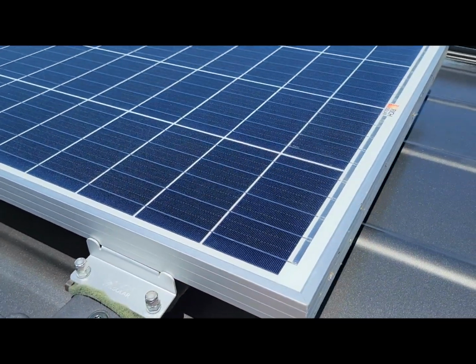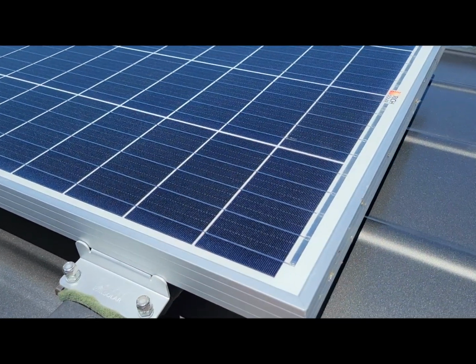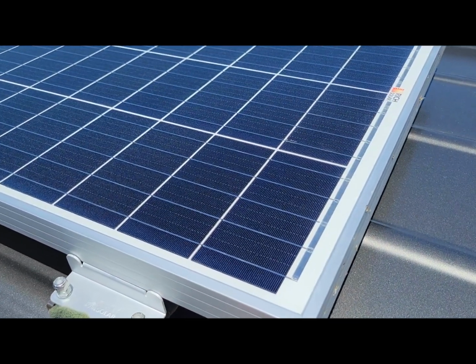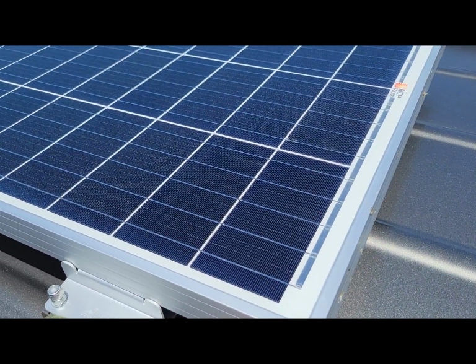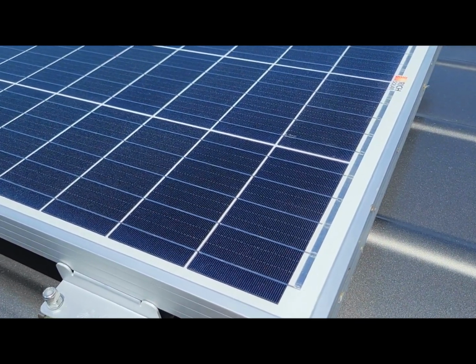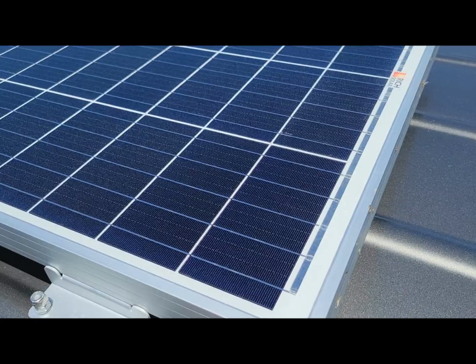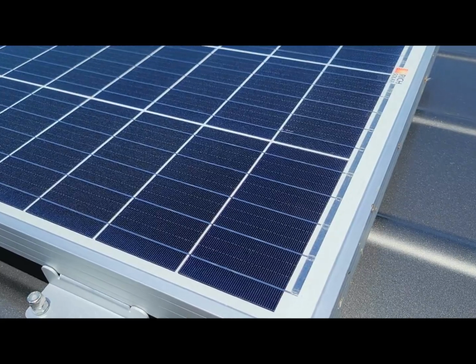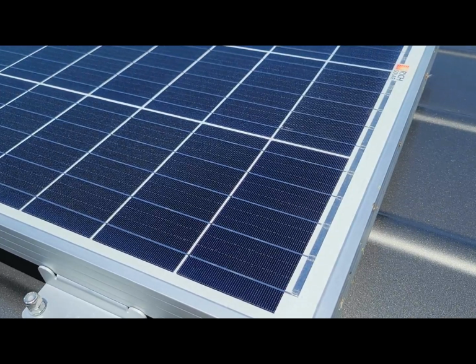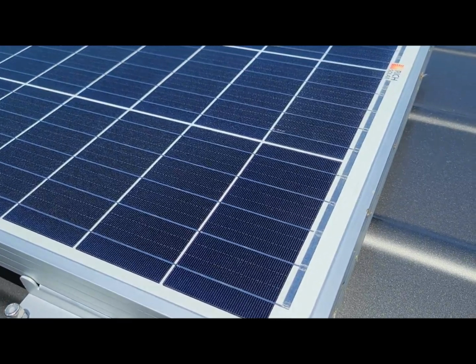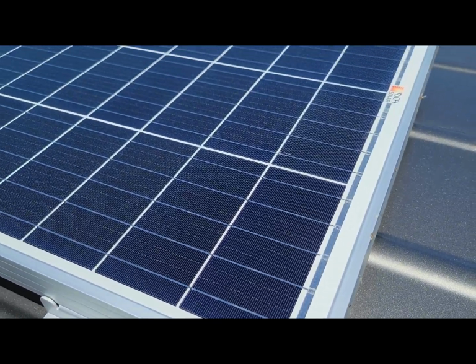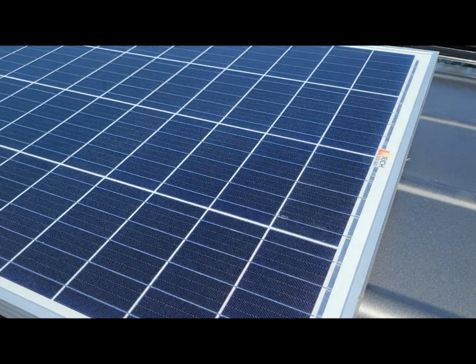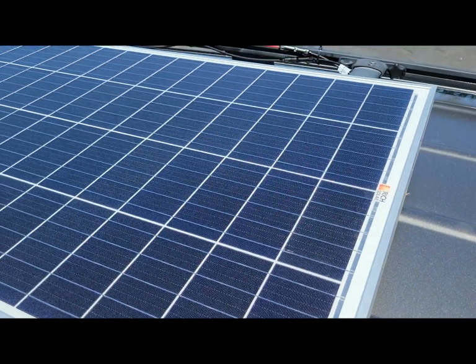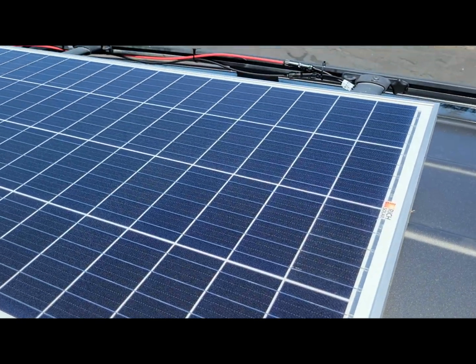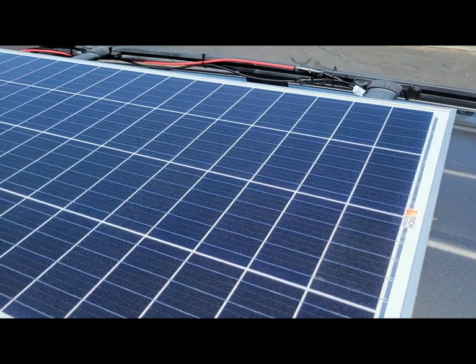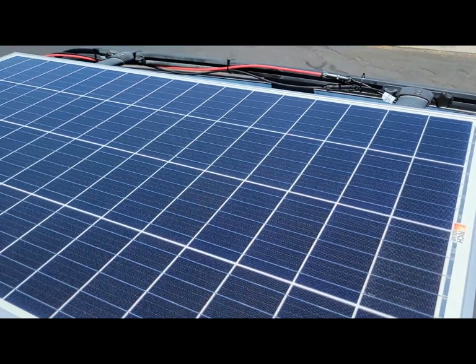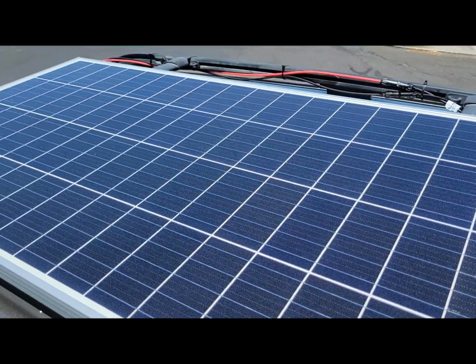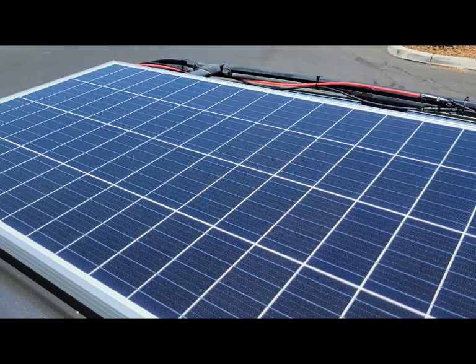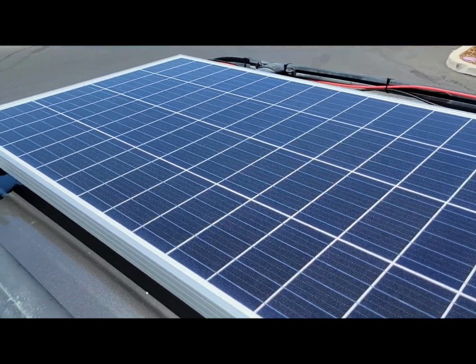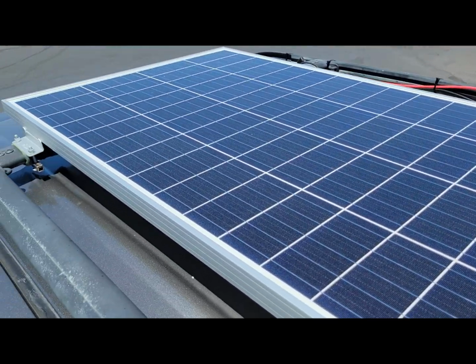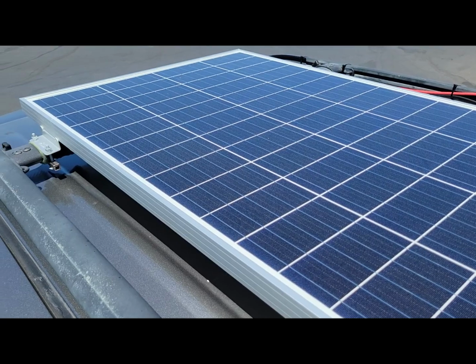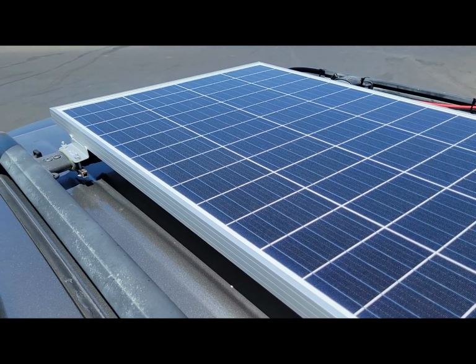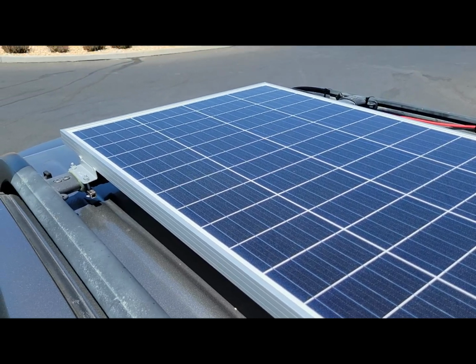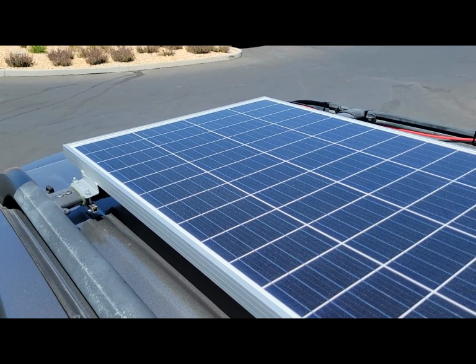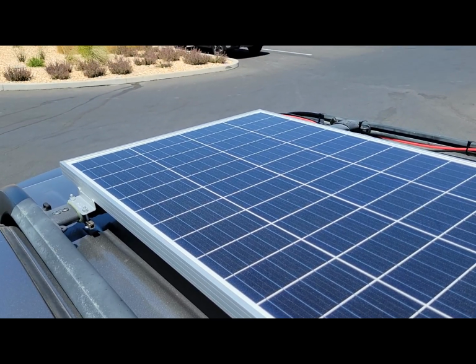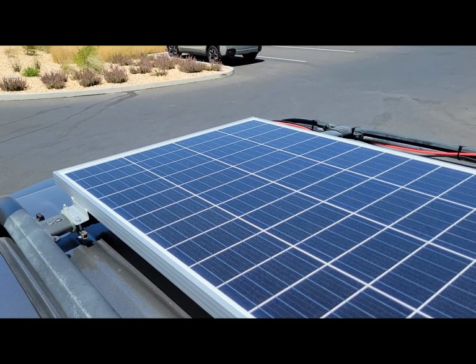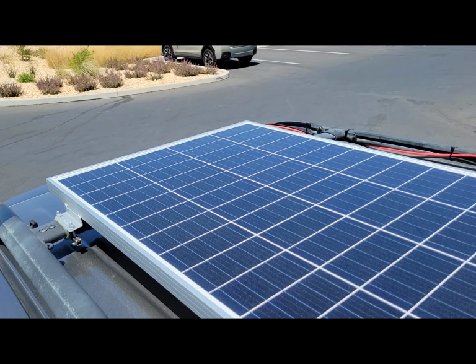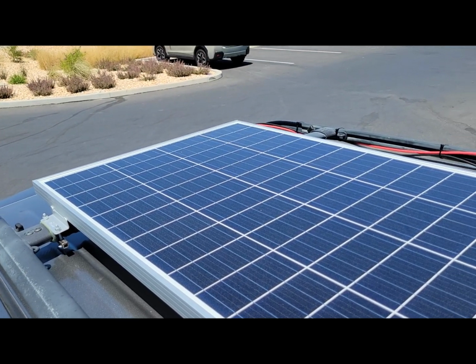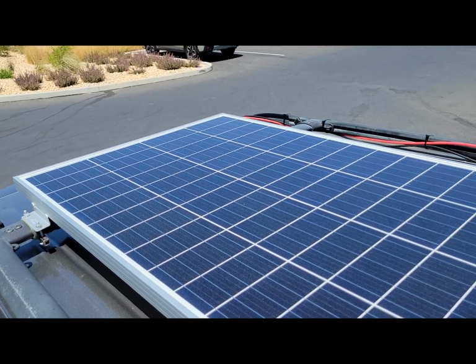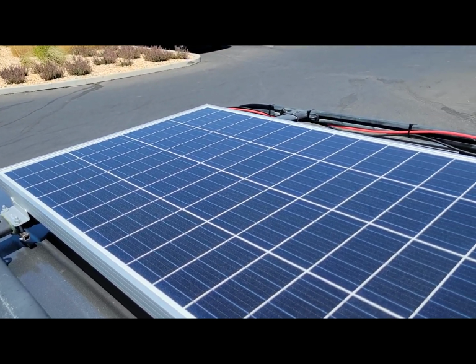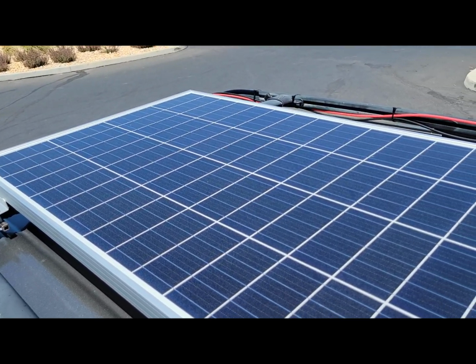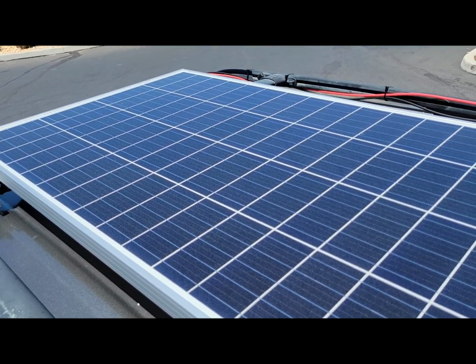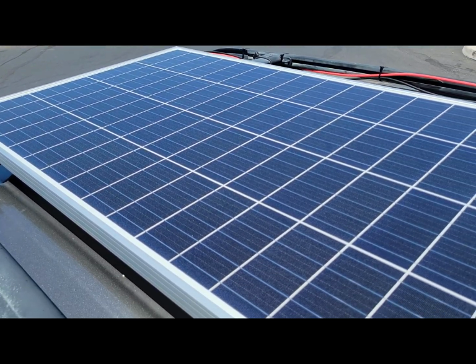Here's the unit mounted on top of my car. I basically just clamped this thing onto the crossbar using lock nuts and lock washers so they can't back out.